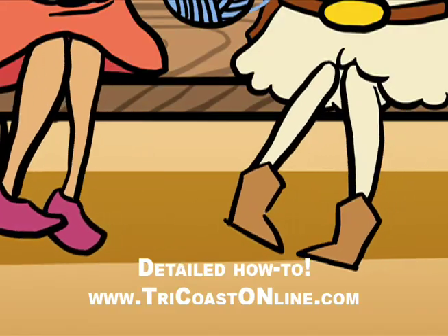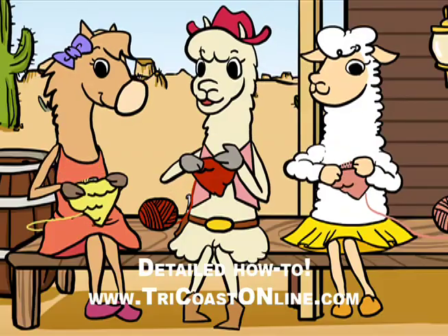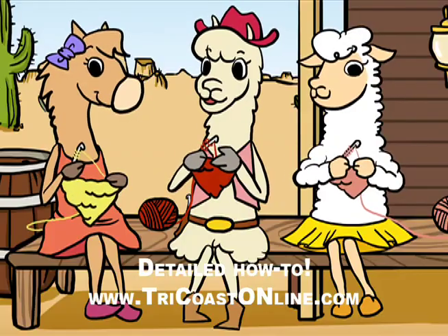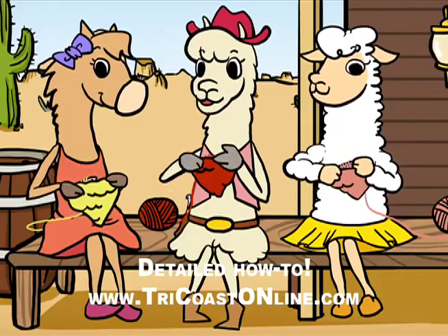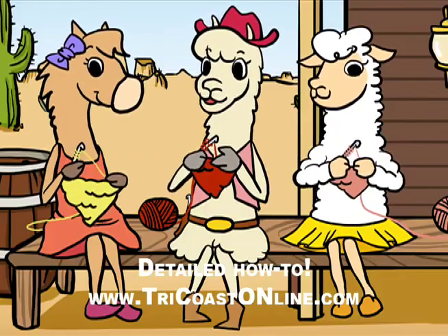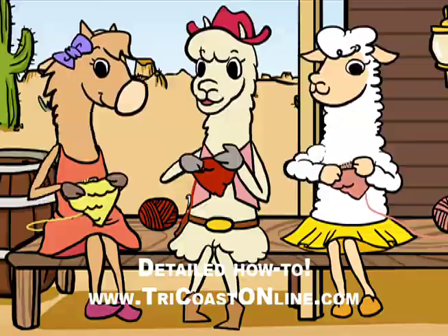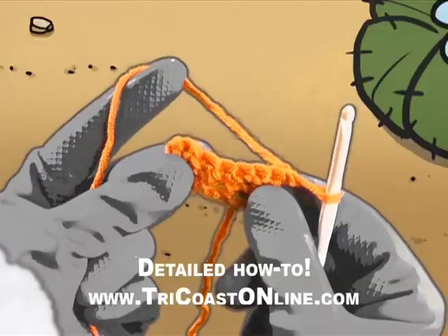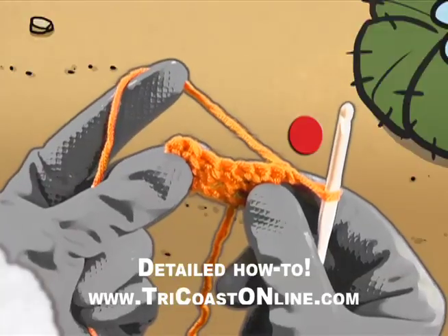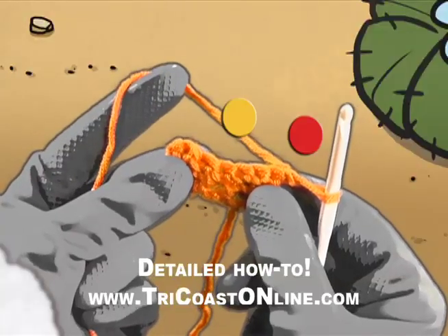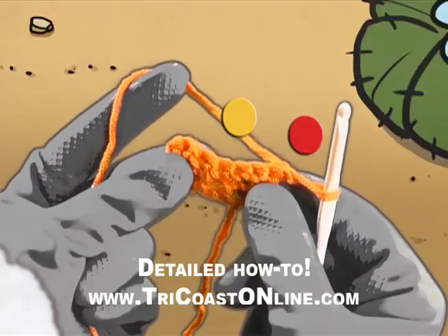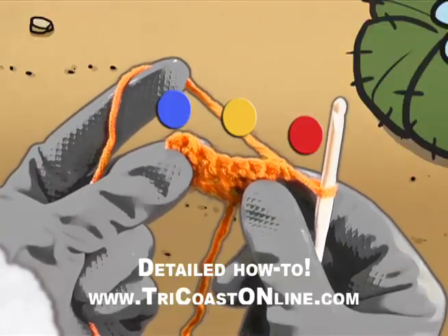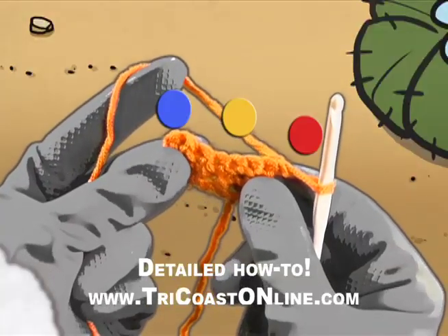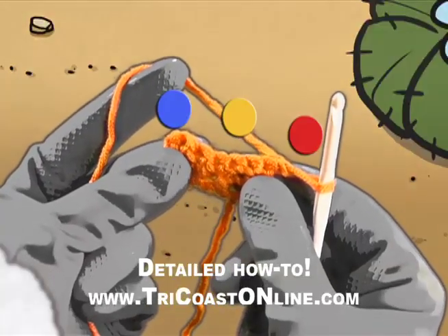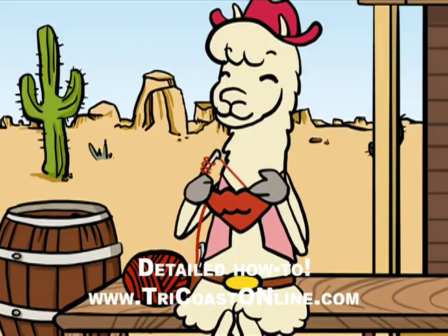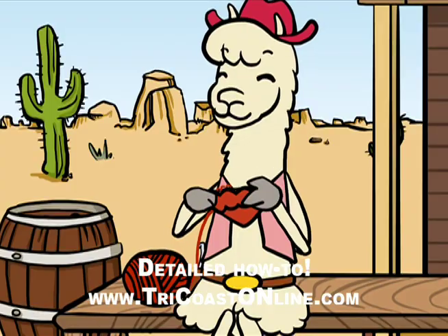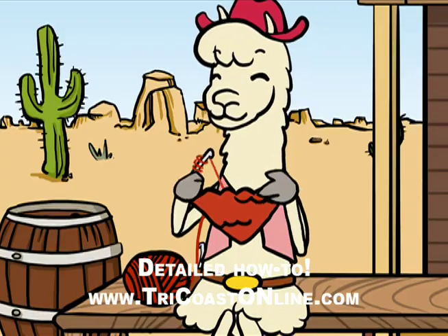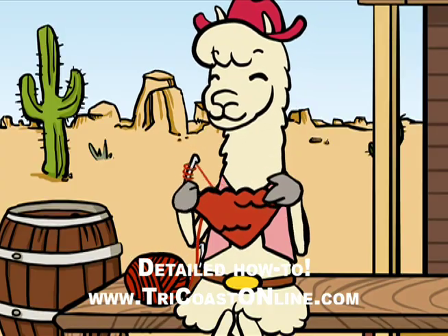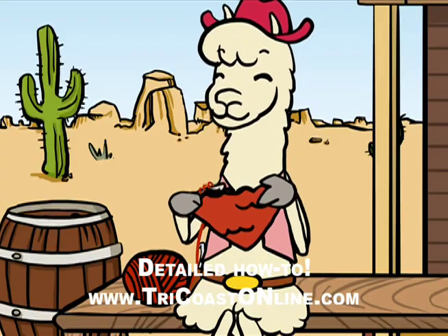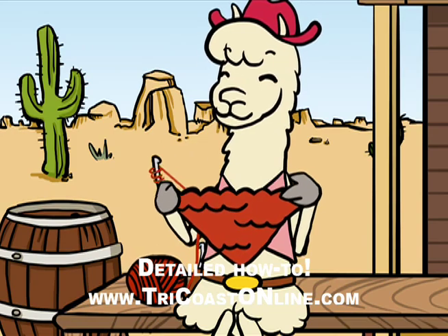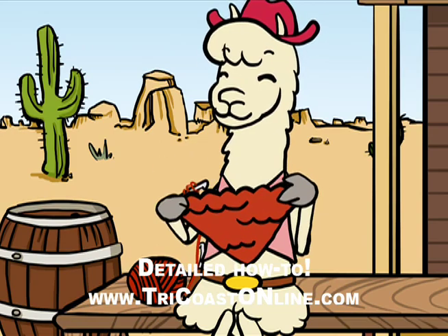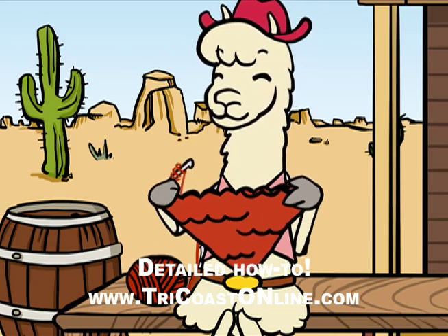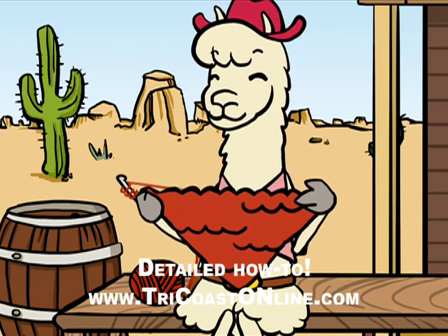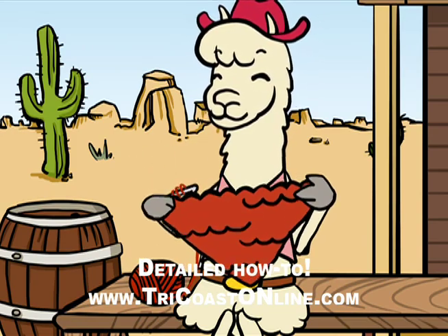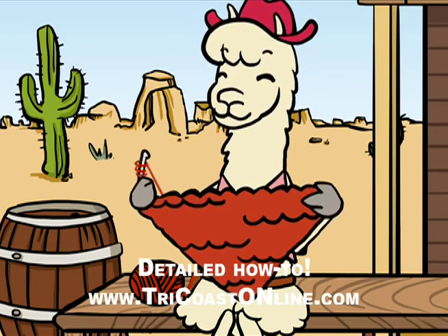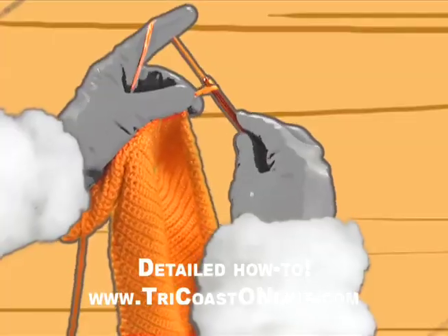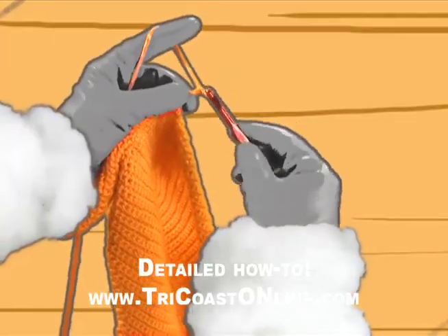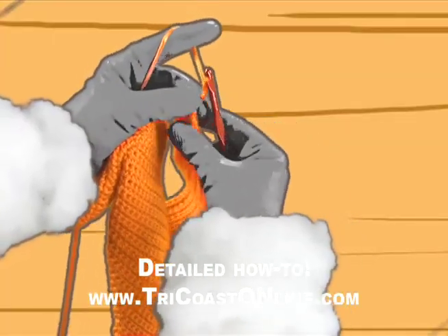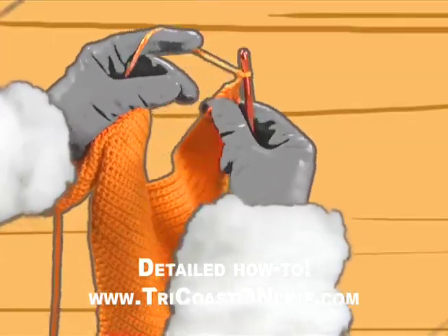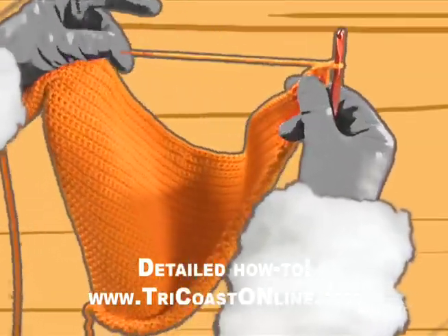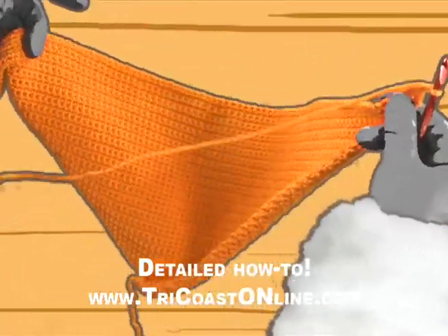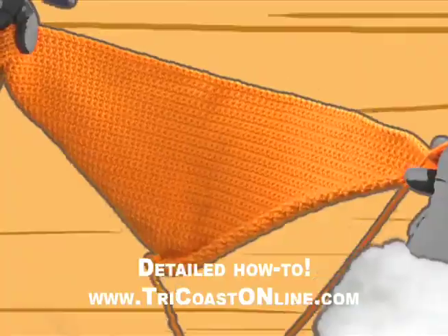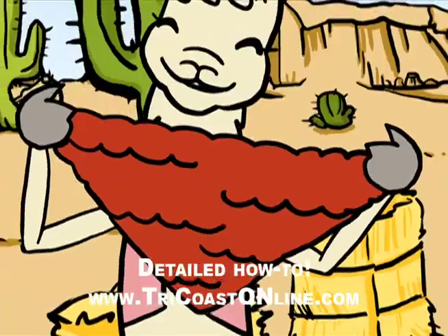Now don't forget to follow the rule: the start, the middle, the end. That's cool! Repeat these rules on the very next row, and watch your scarf grow and grow. Yippee!